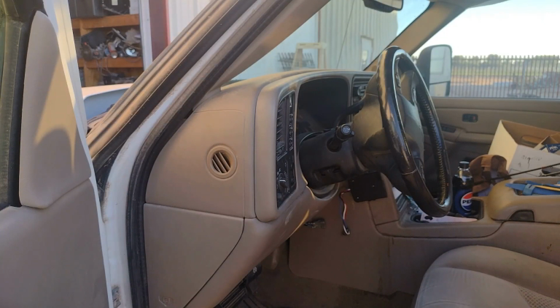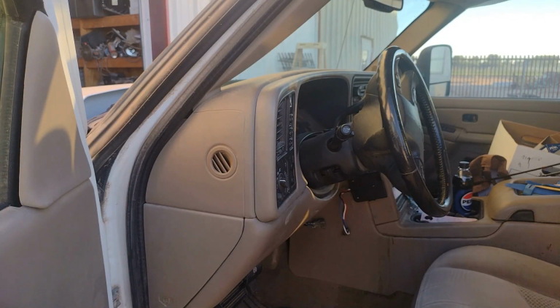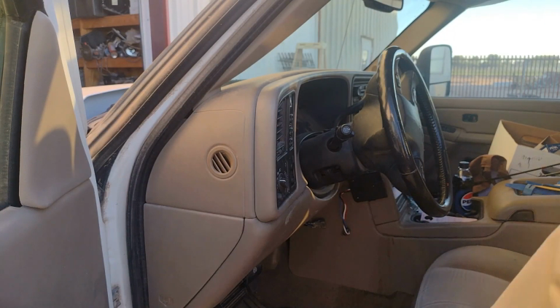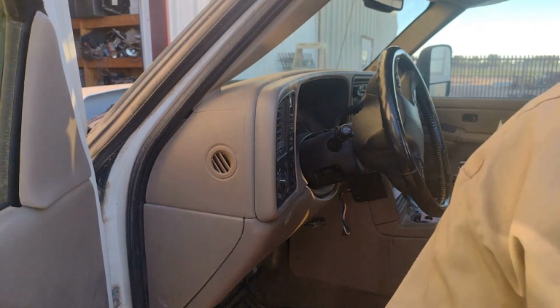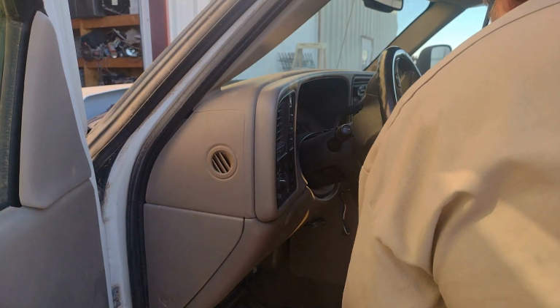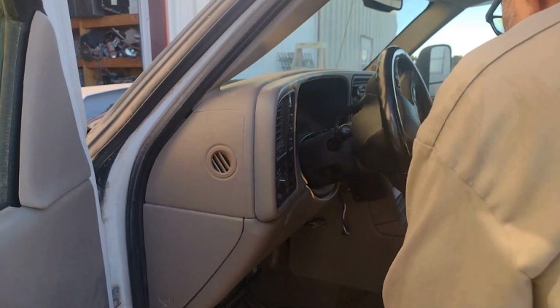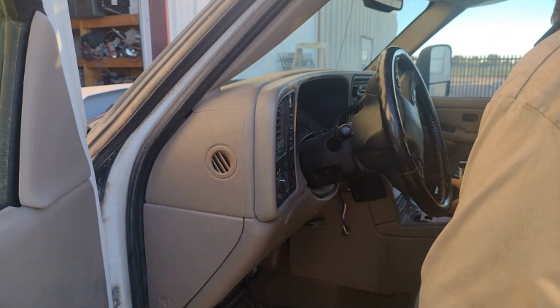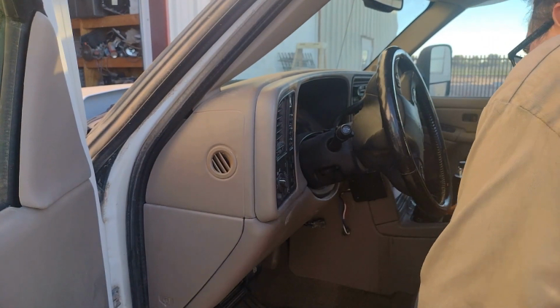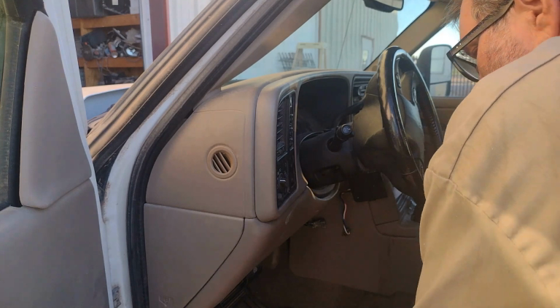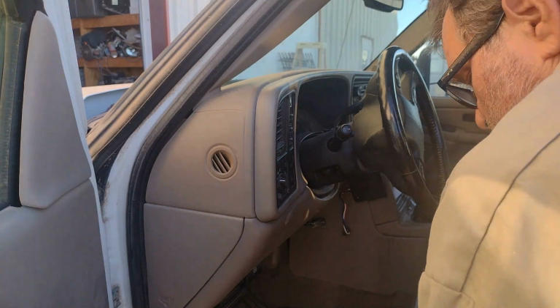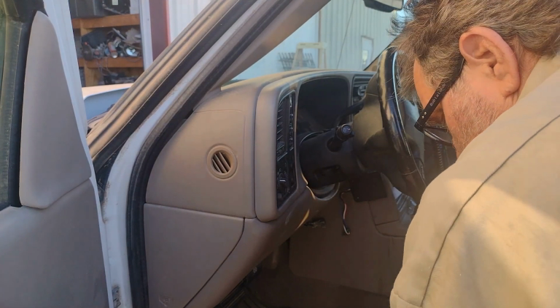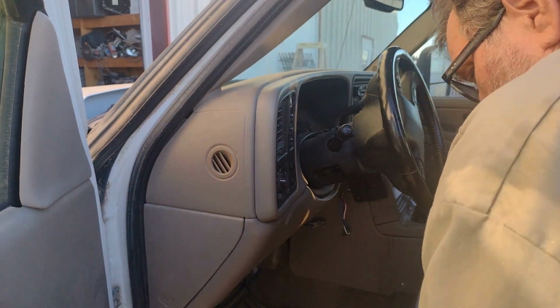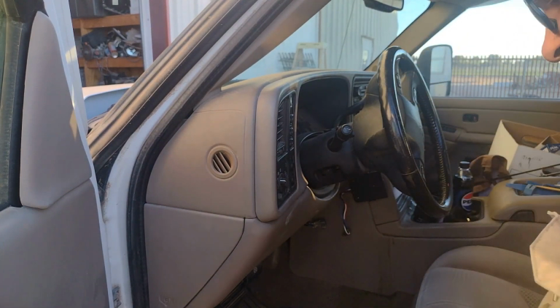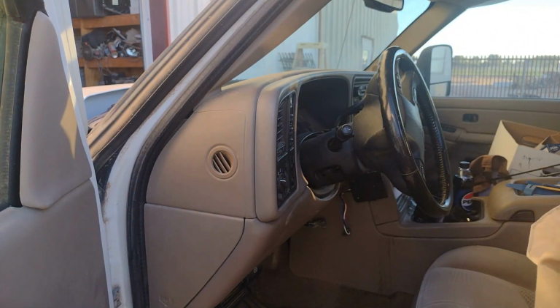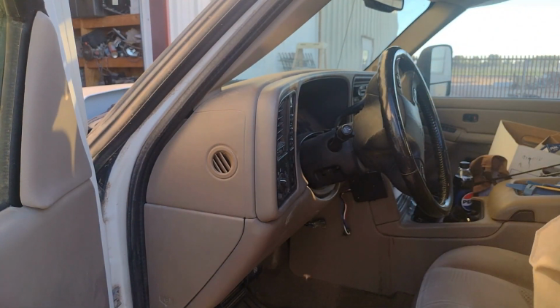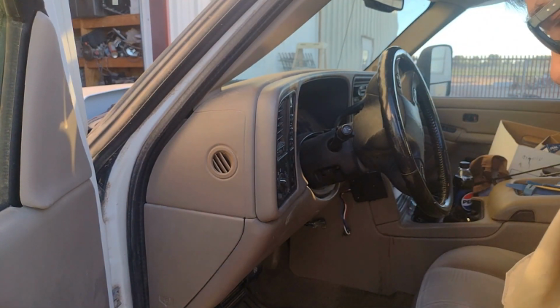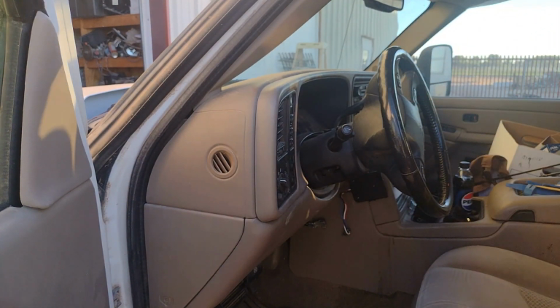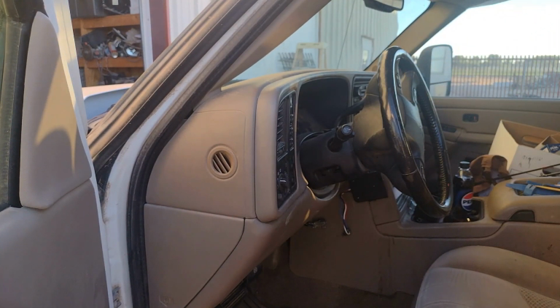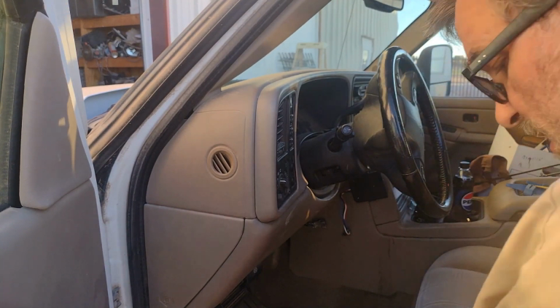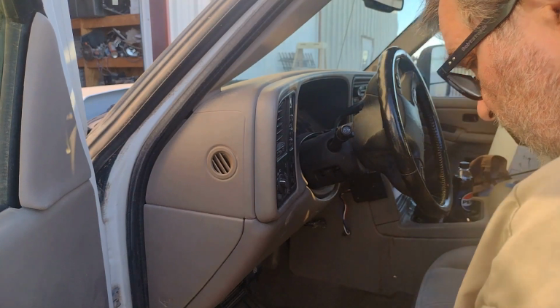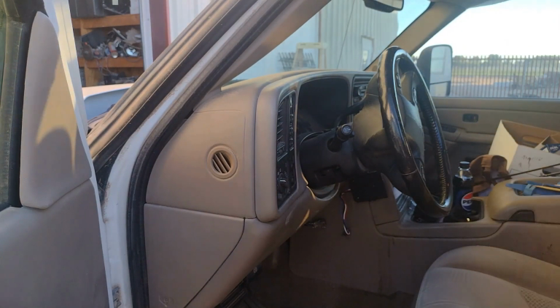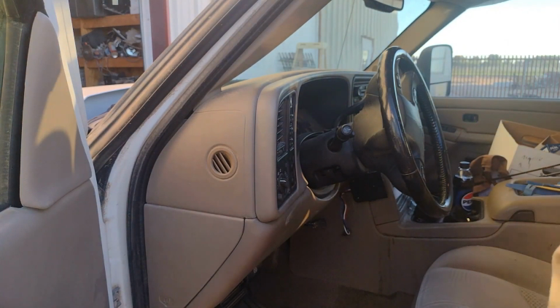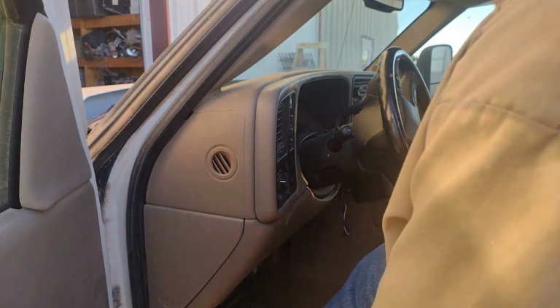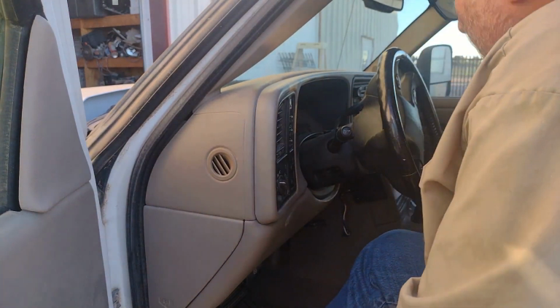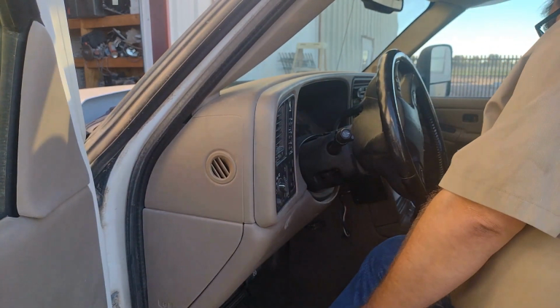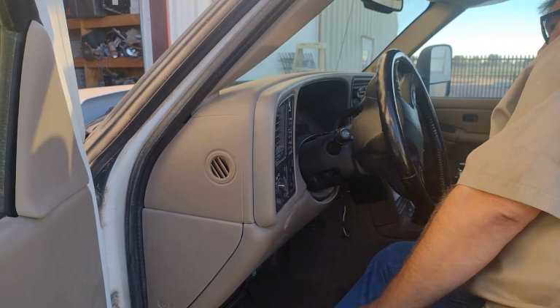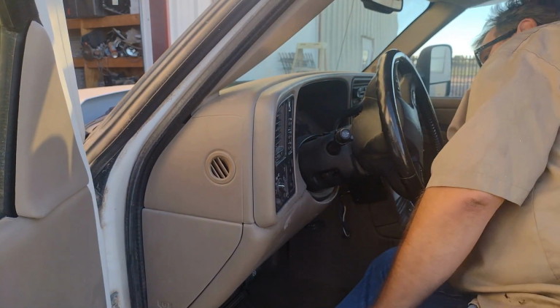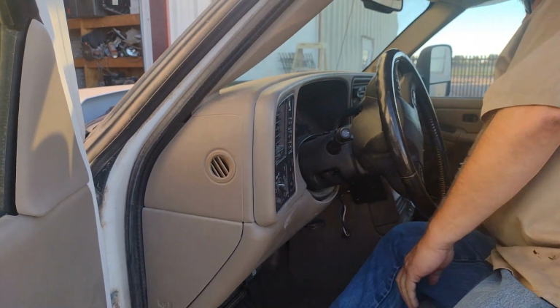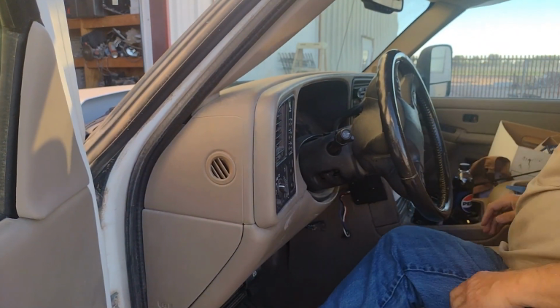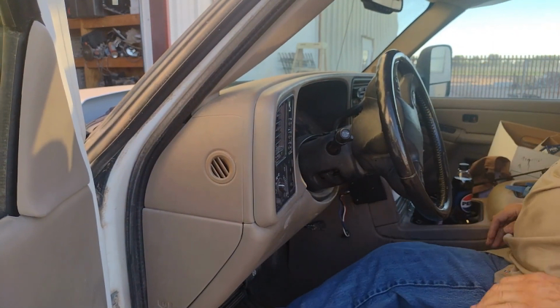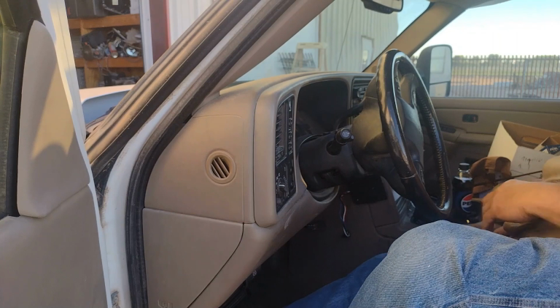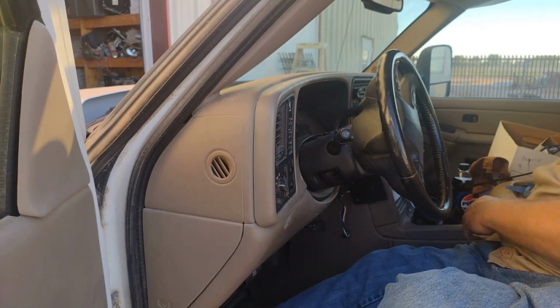As I'm sure you're already painfully aware, I'm not a professional videographer. I'm also not a professional mechanic. So if this goes horribly awry and you hear me scream, you'll know why.